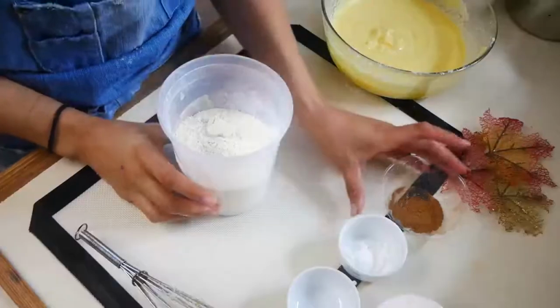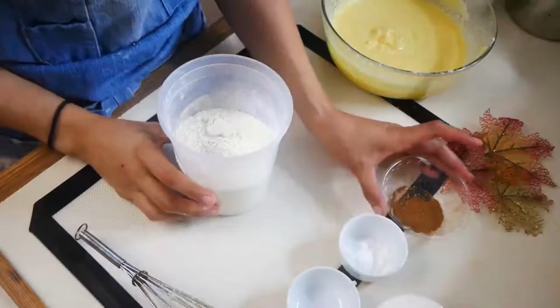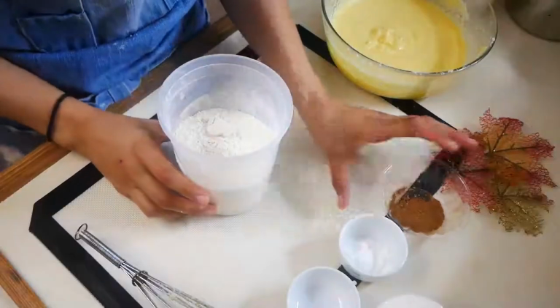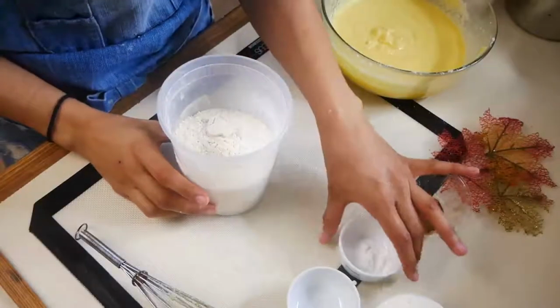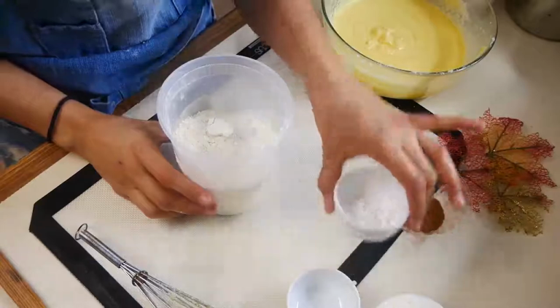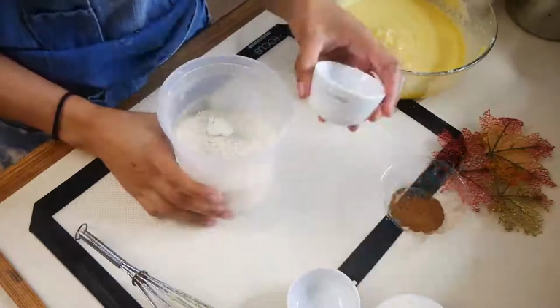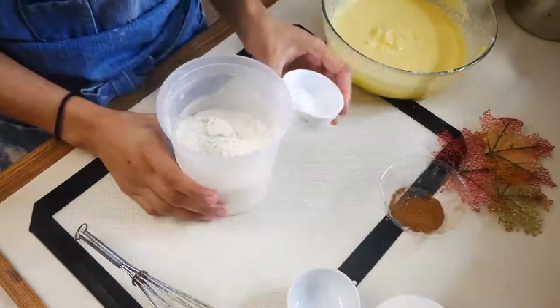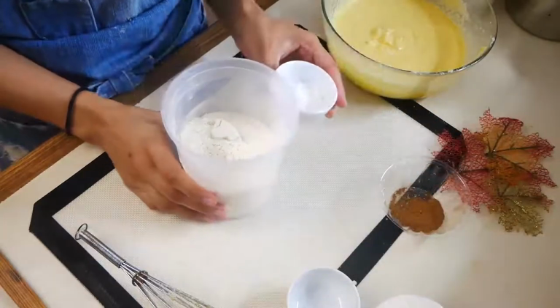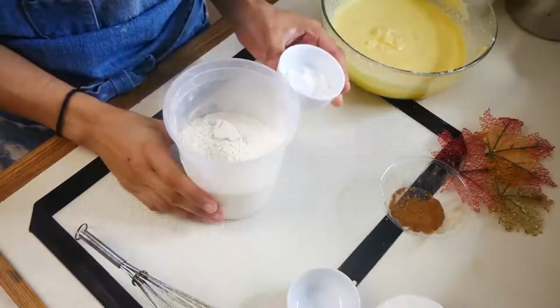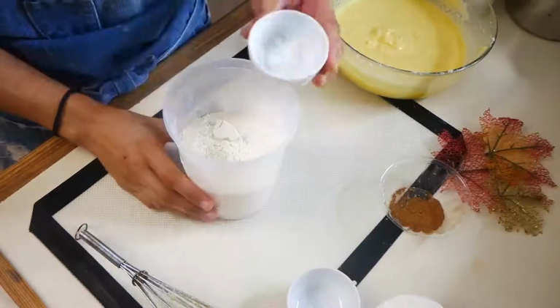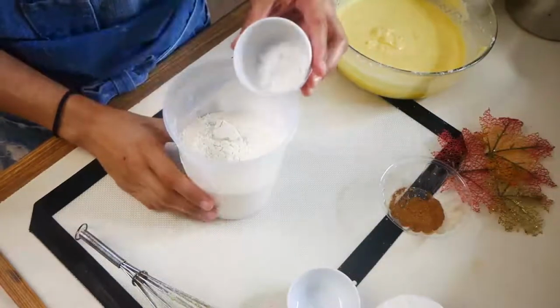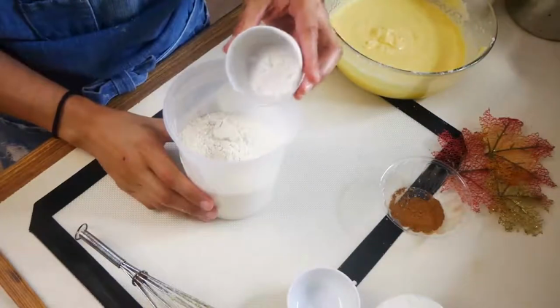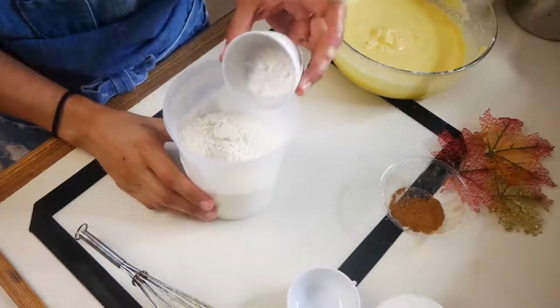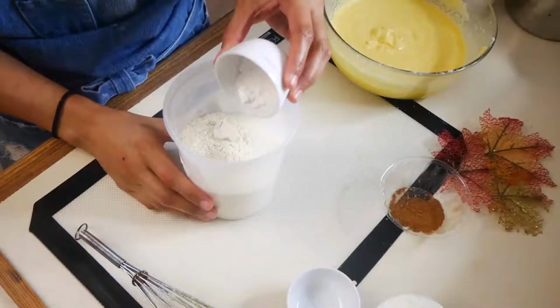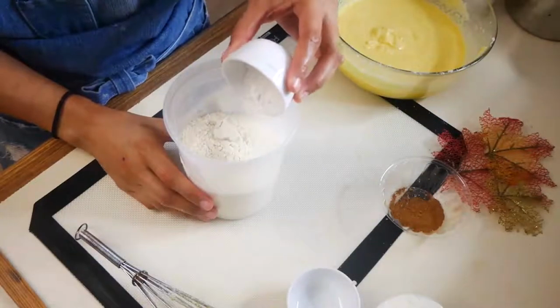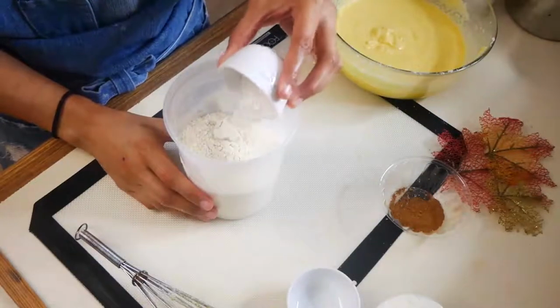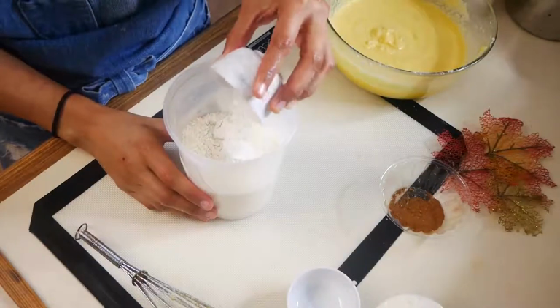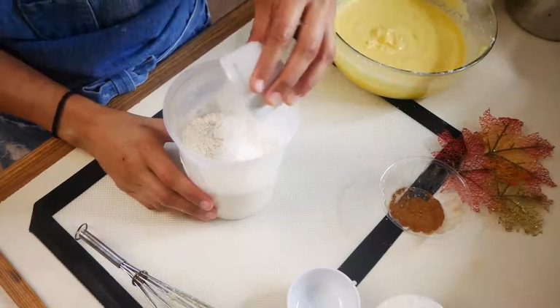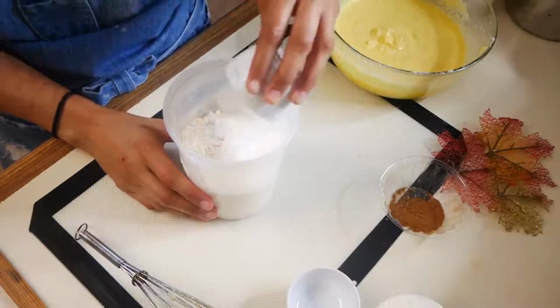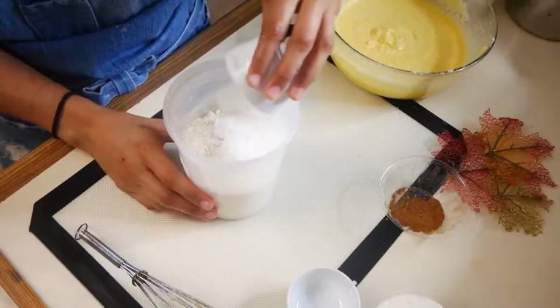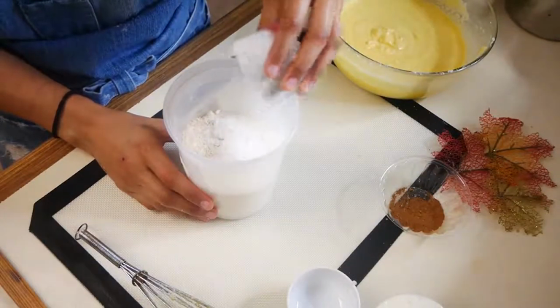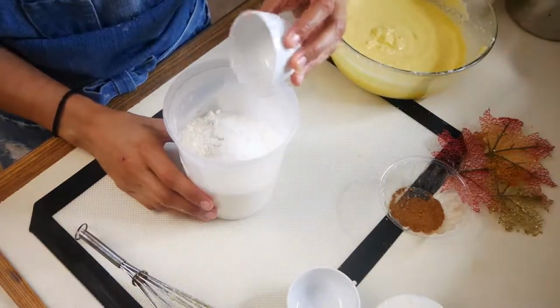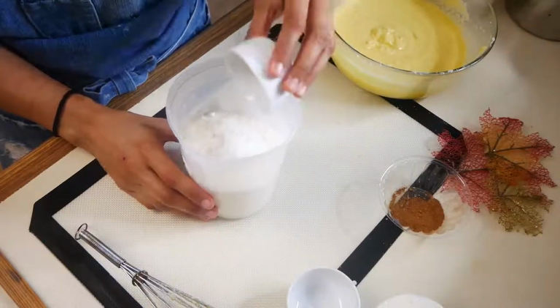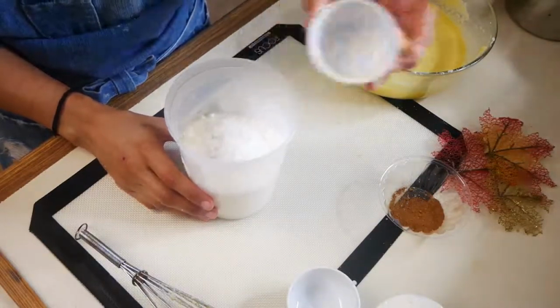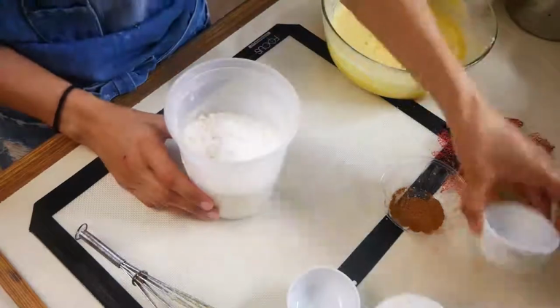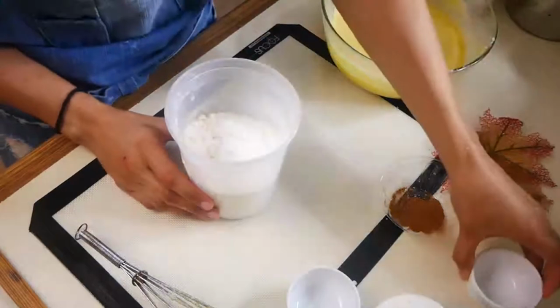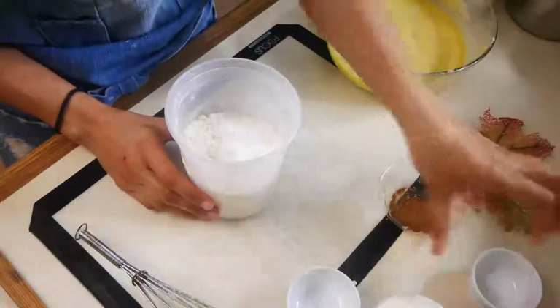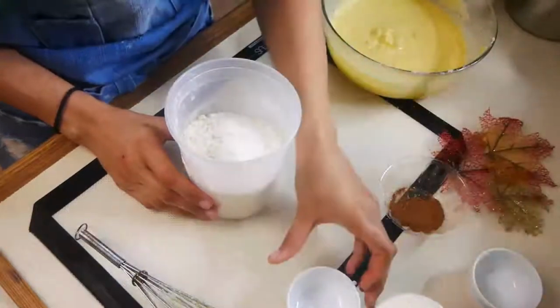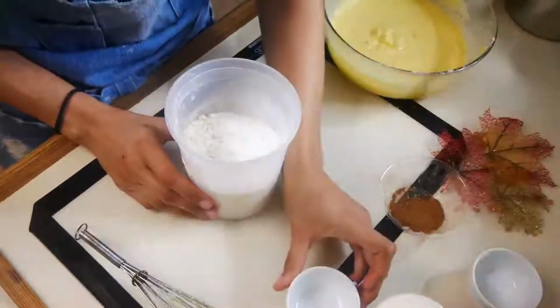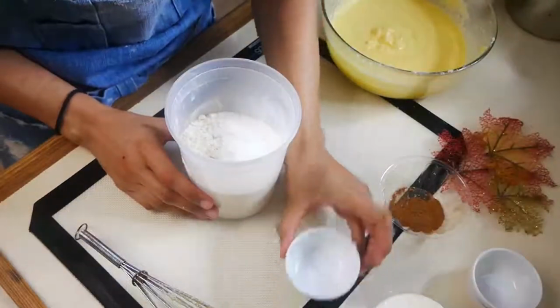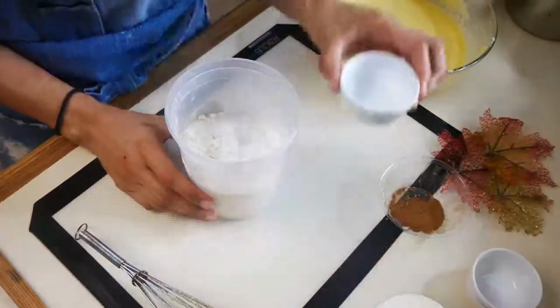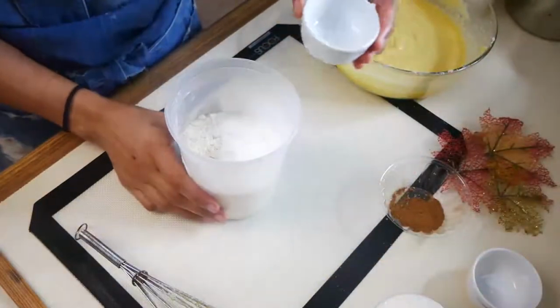Now we're going to combine our dry ingredients together: all-purpose flour, baking powder, salt, and our pumpkin spice mix.